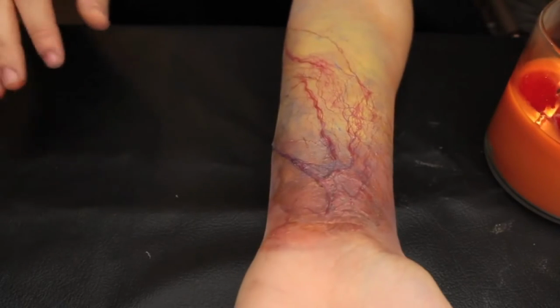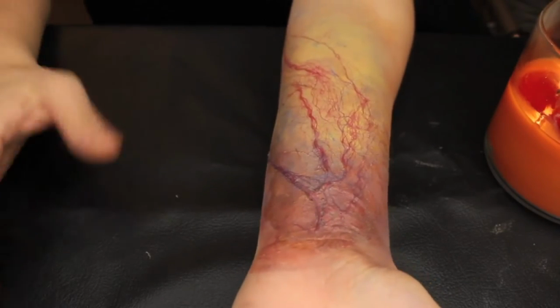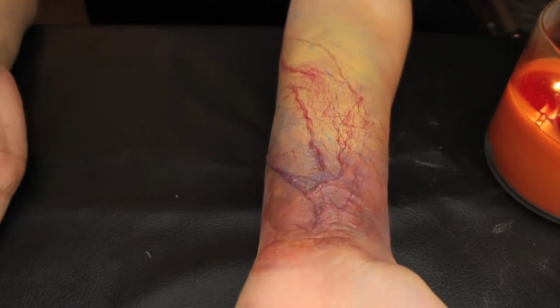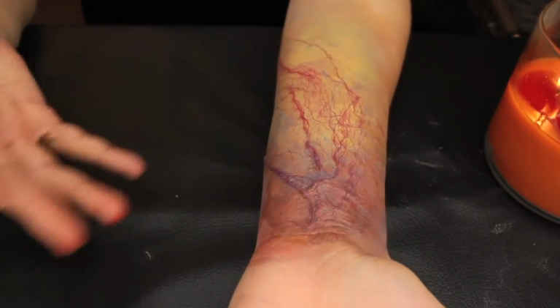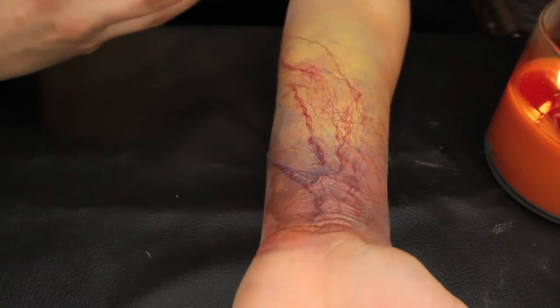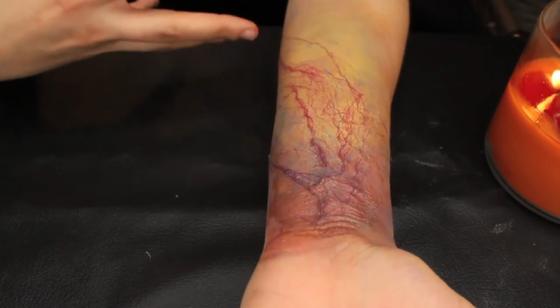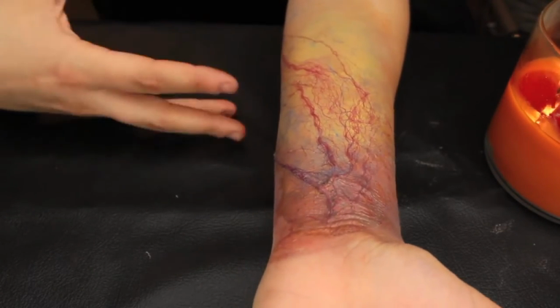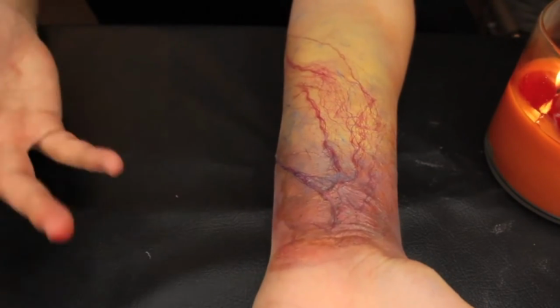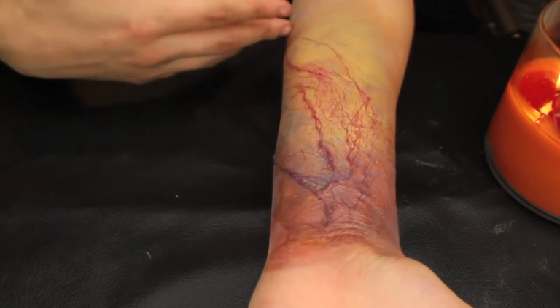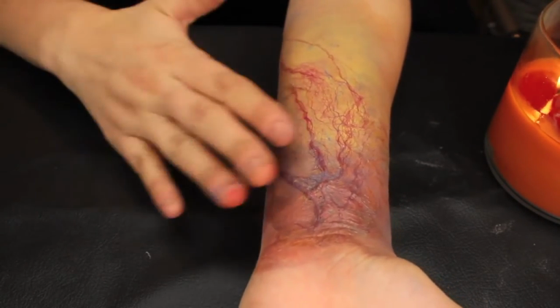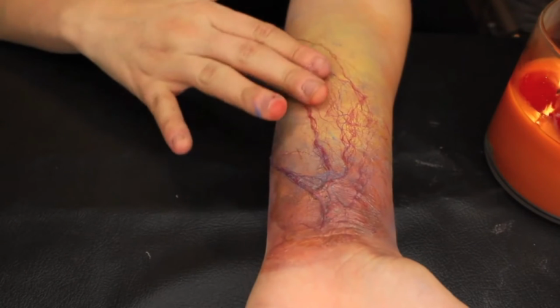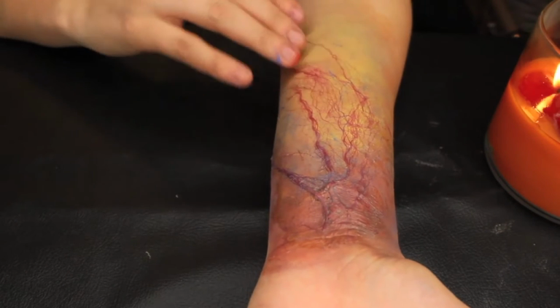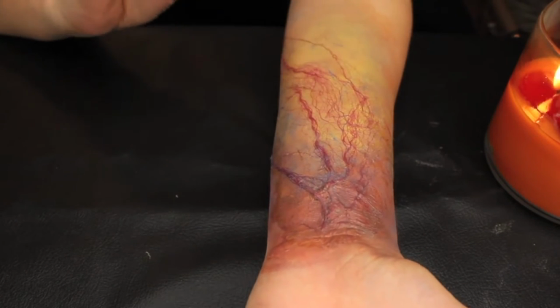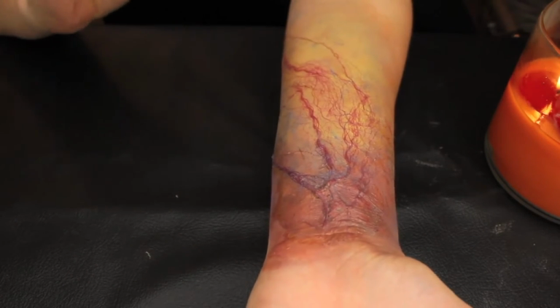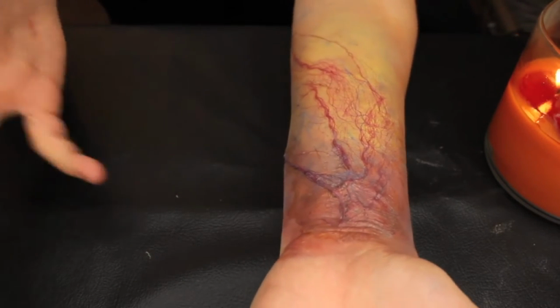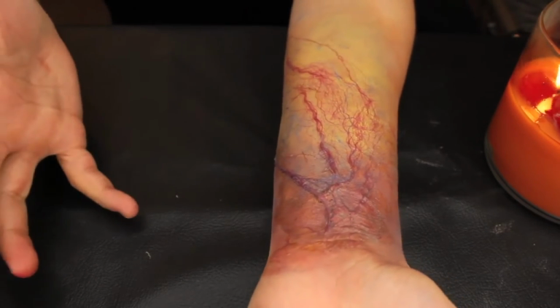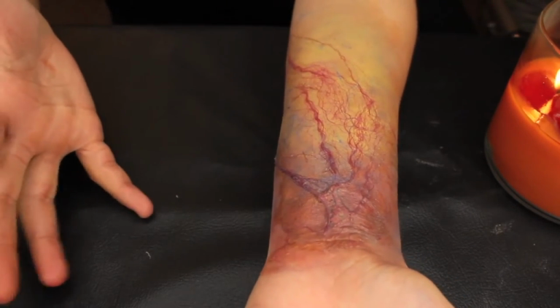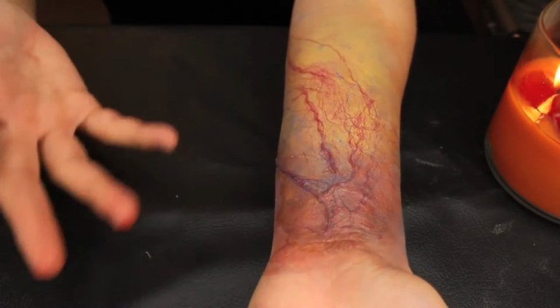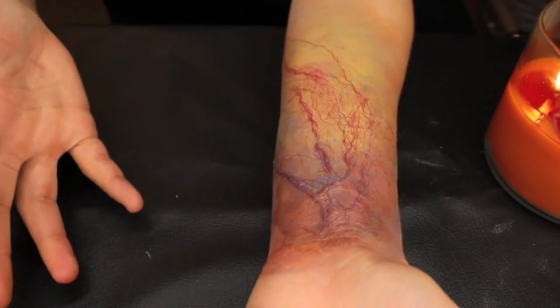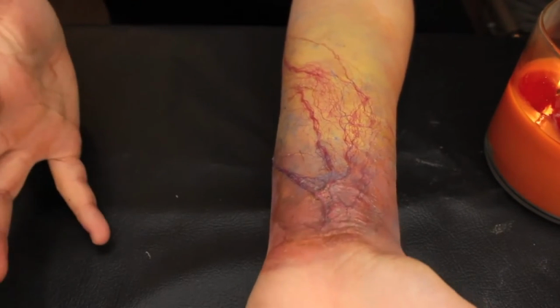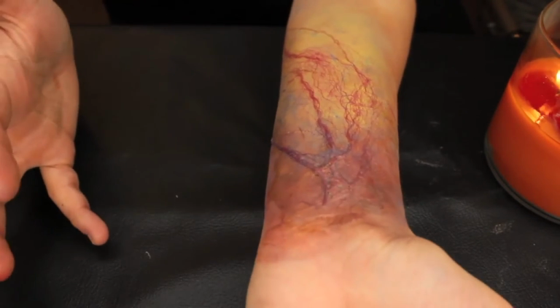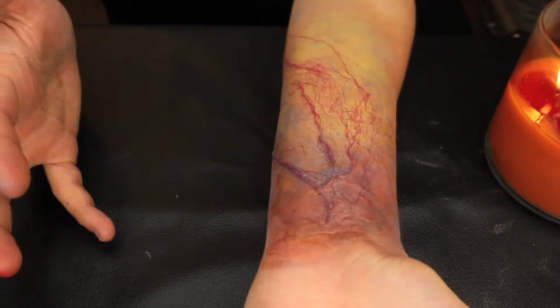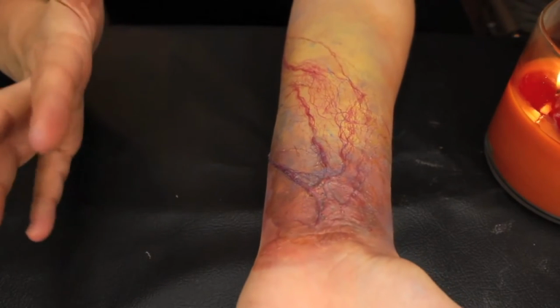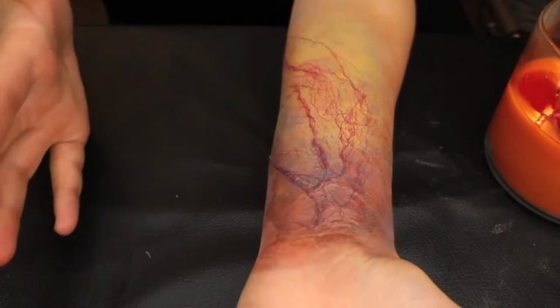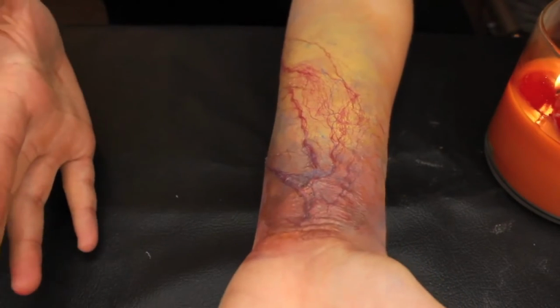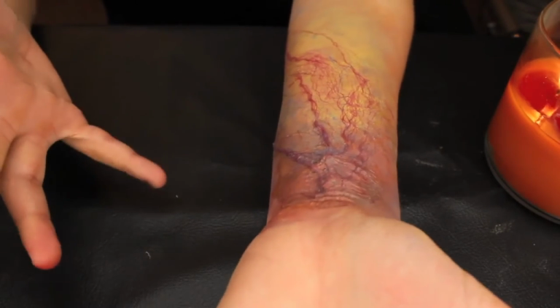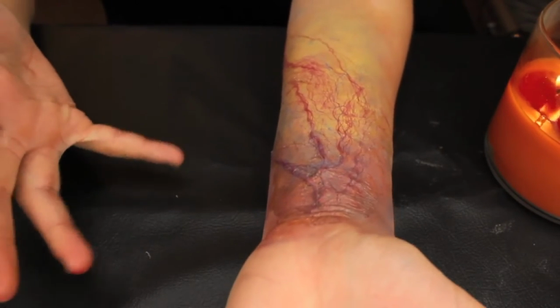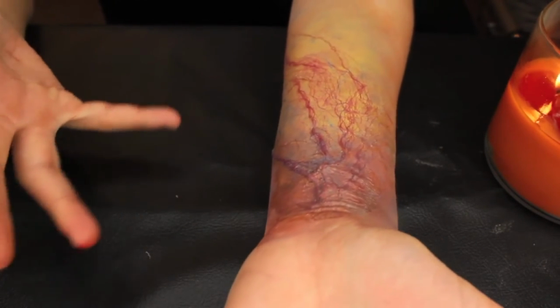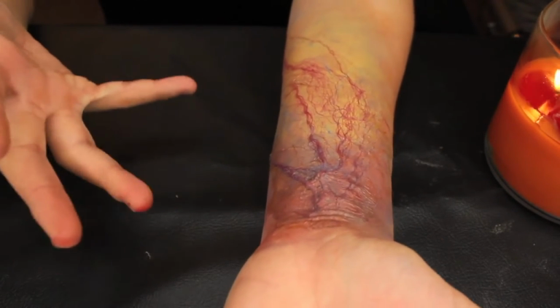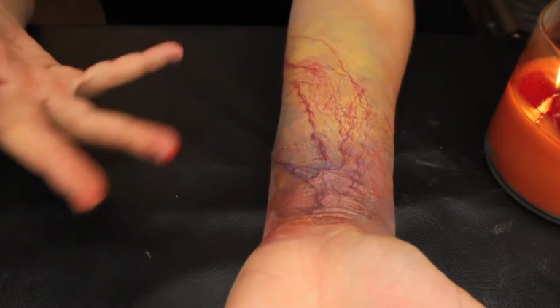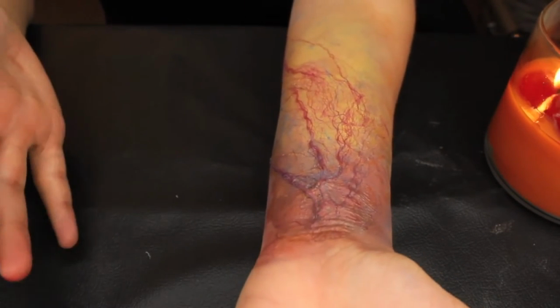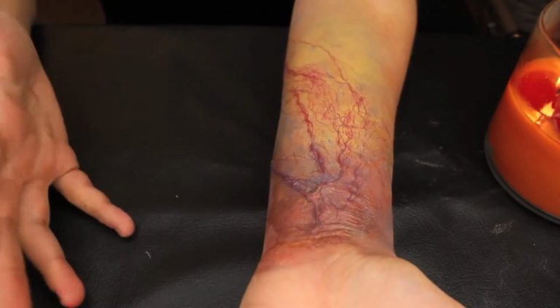Alright guys, so today I'm going to be showing you guys how to get this infected look. I did it on my arm, but you guys can do it on any part of your body. Just be careful if you're doing it on your face with the liquid latex — I don't want anybody to end up getting hurt from it.